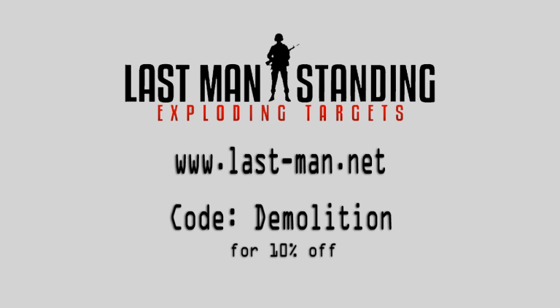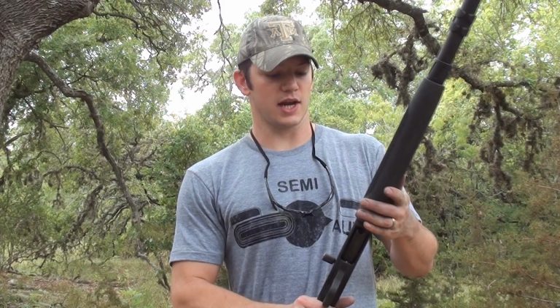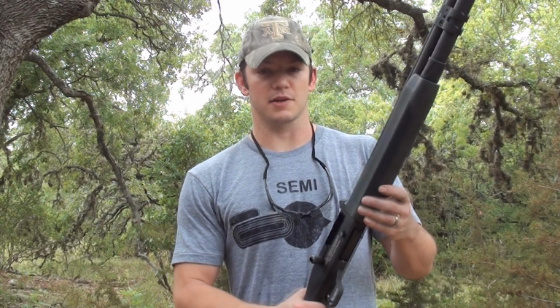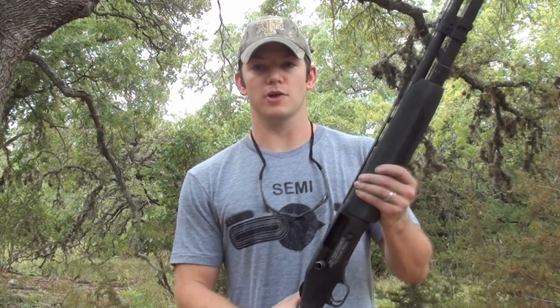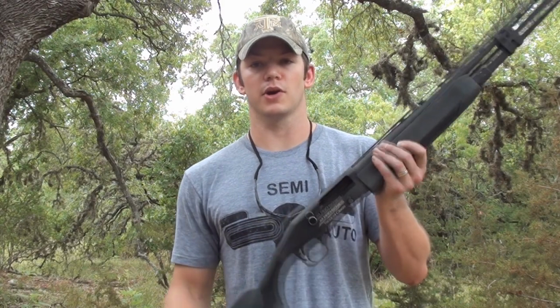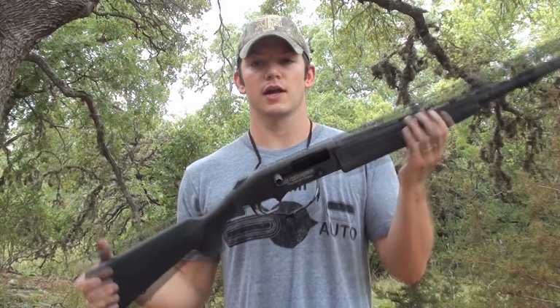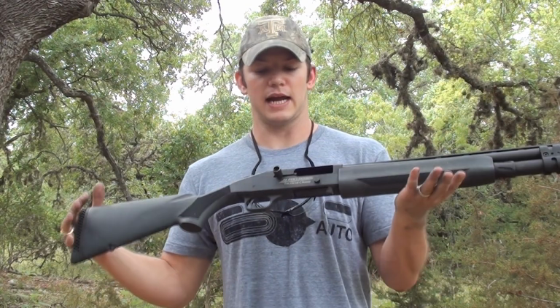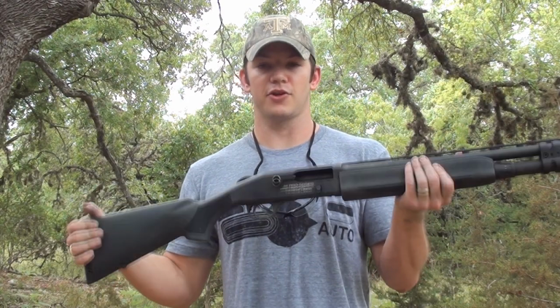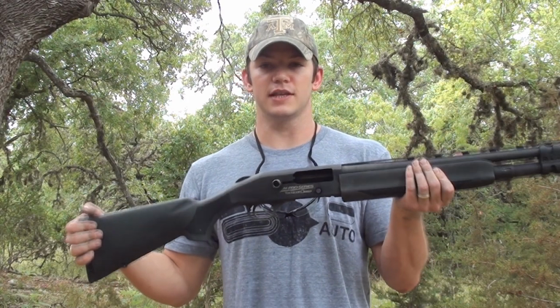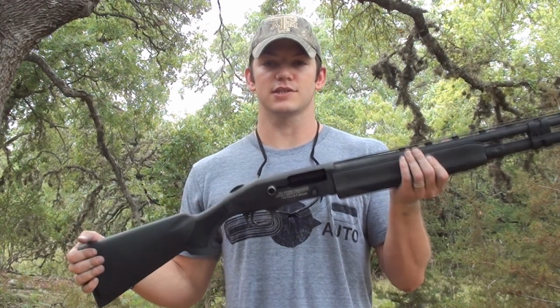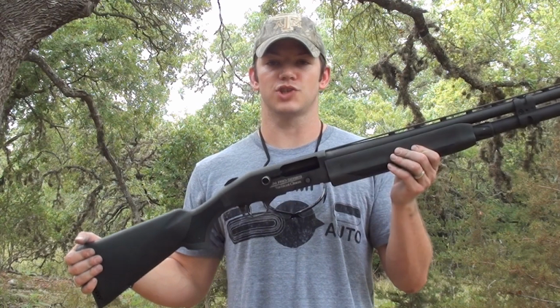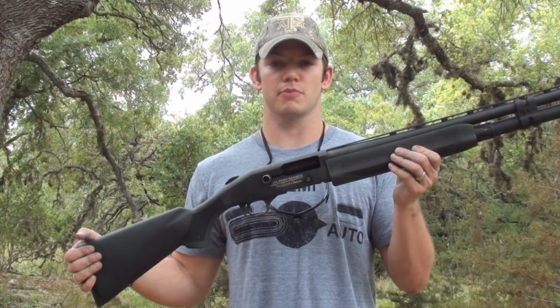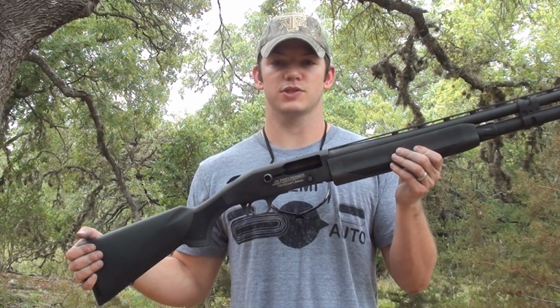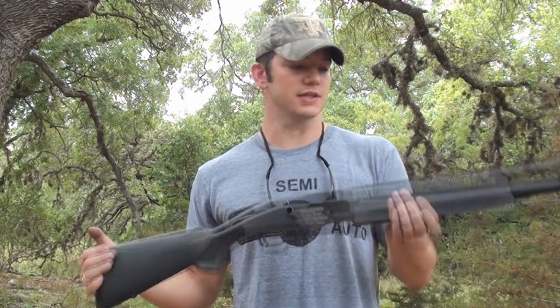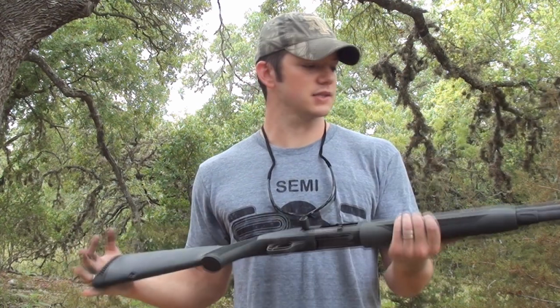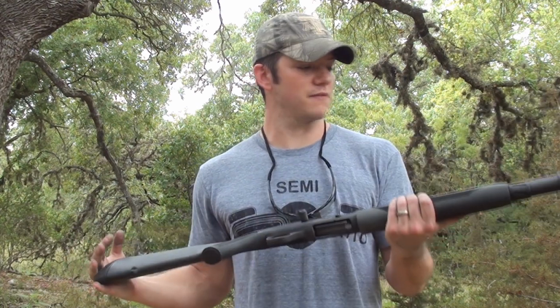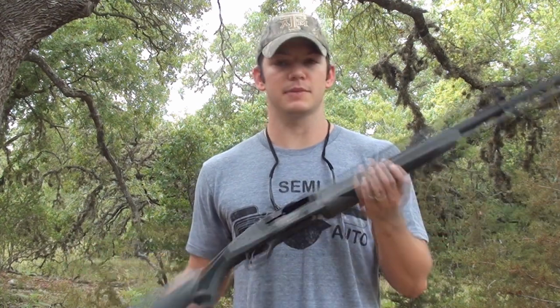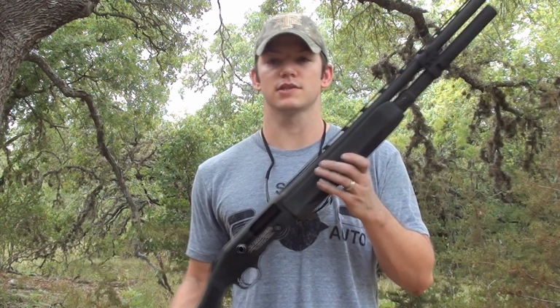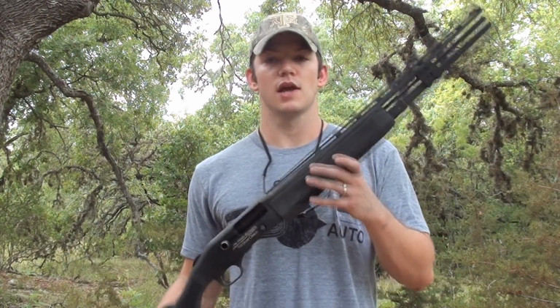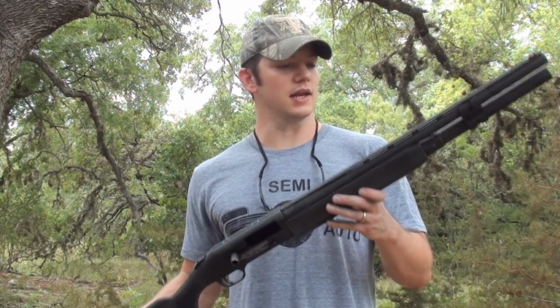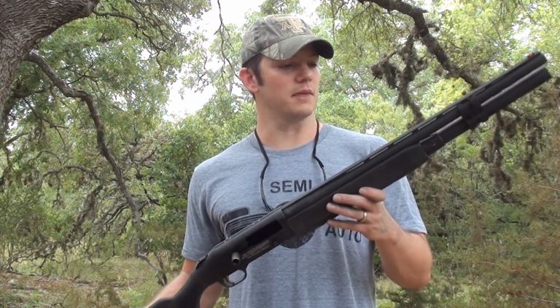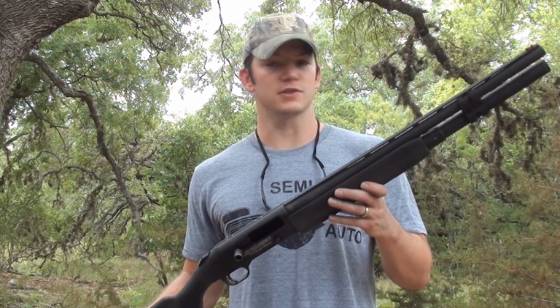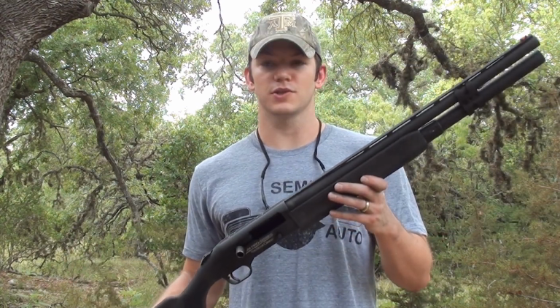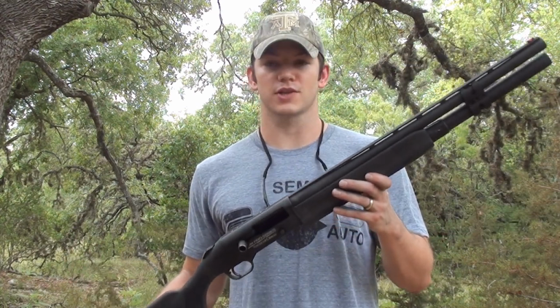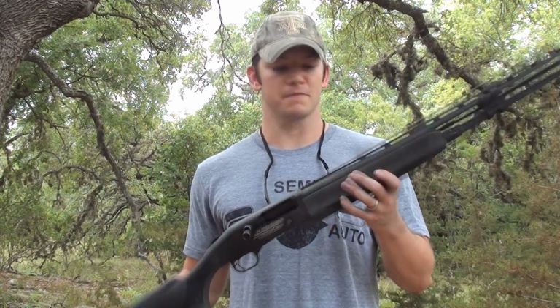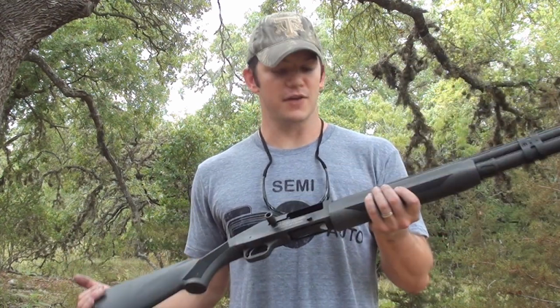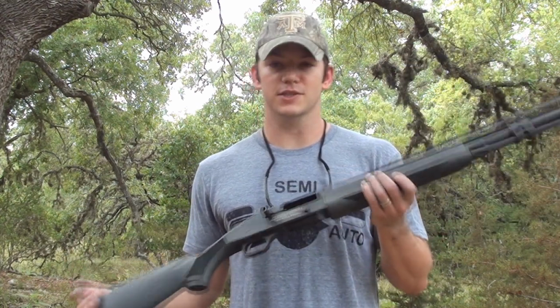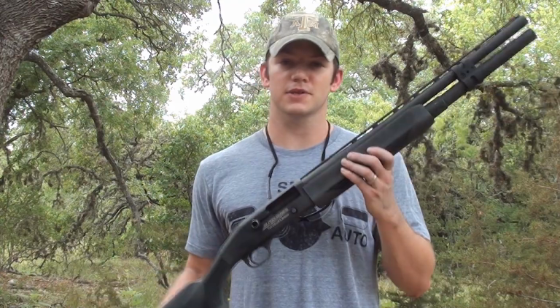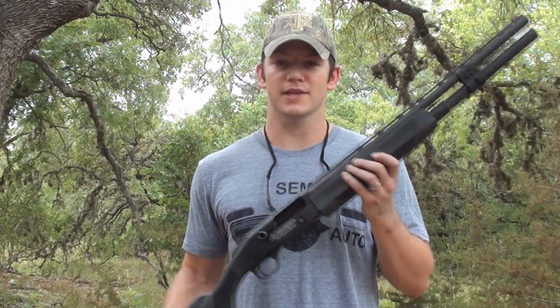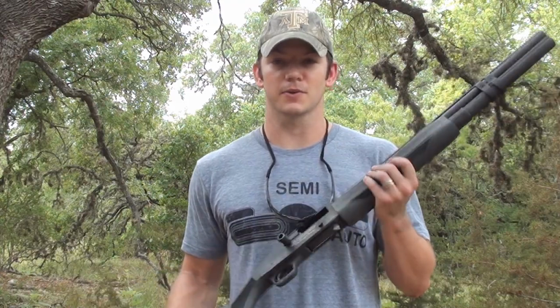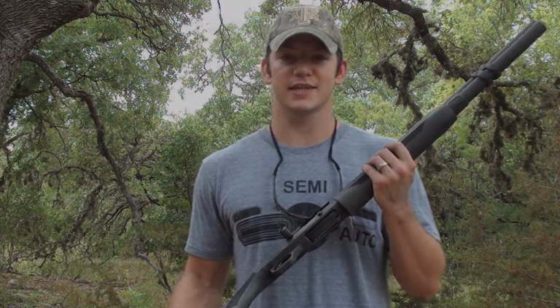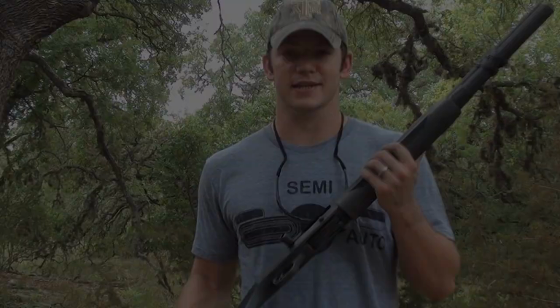This shotgun is a Mossberg 930, and this is their JM Pro Series. It's made for competitions and a pretty sweet shooting little shotgun. Thanks for watching Demolition Ranch and we will see you next time.